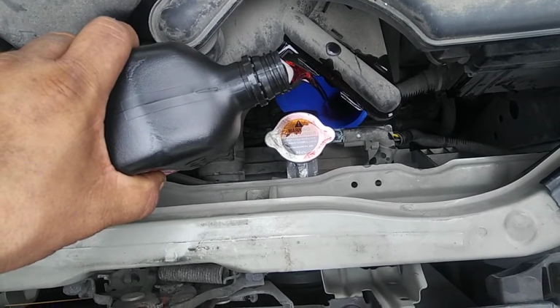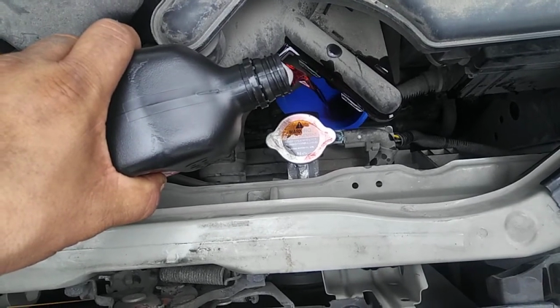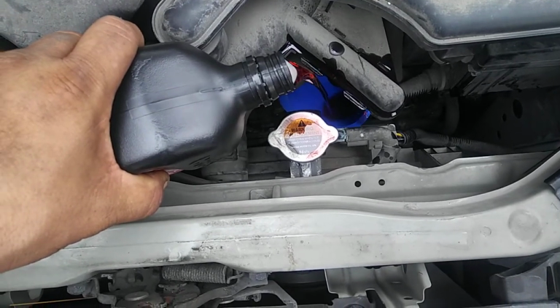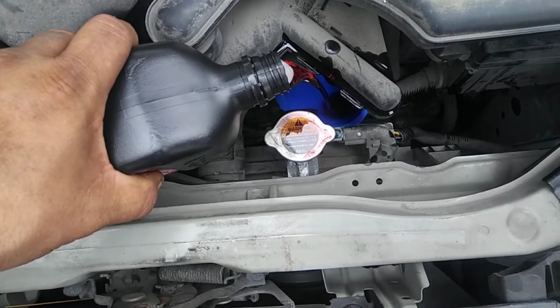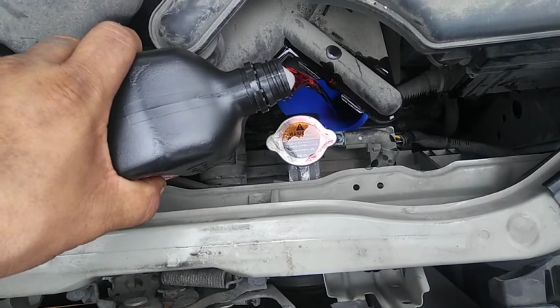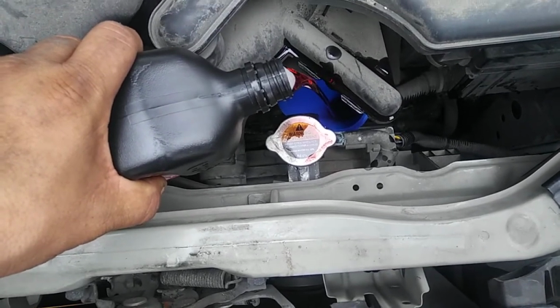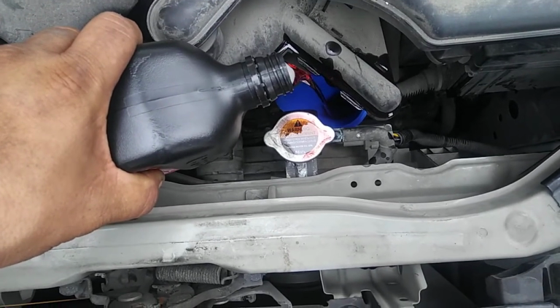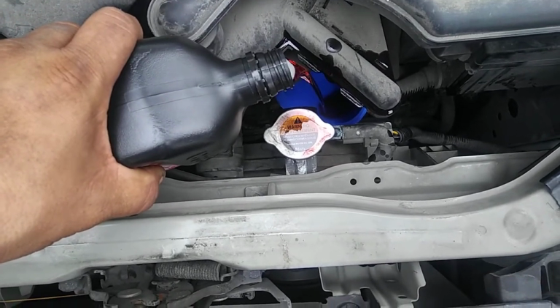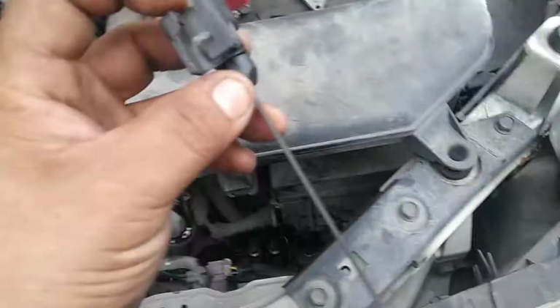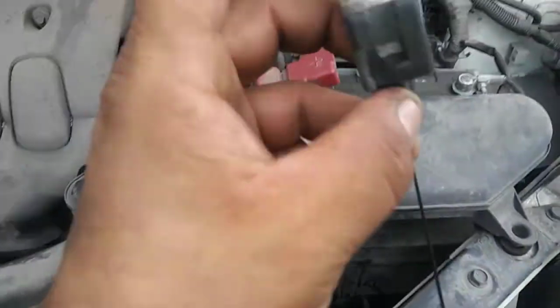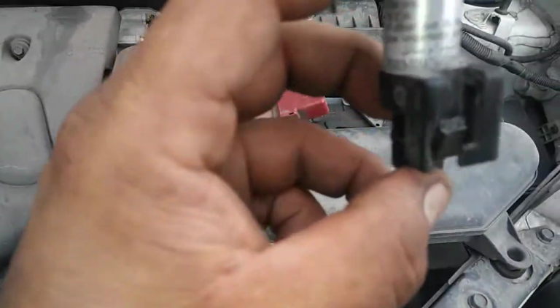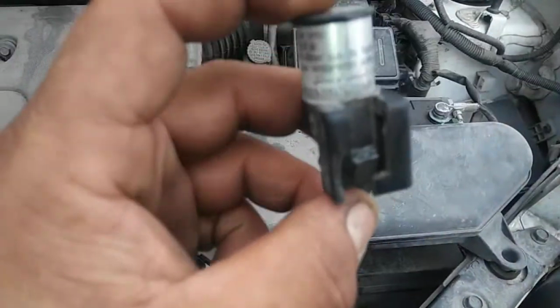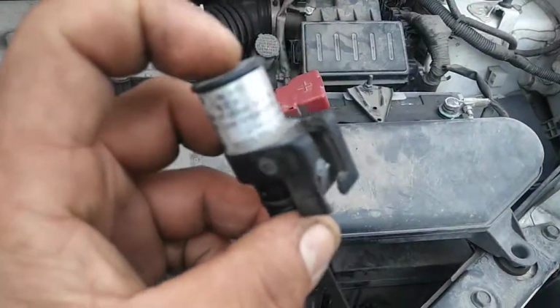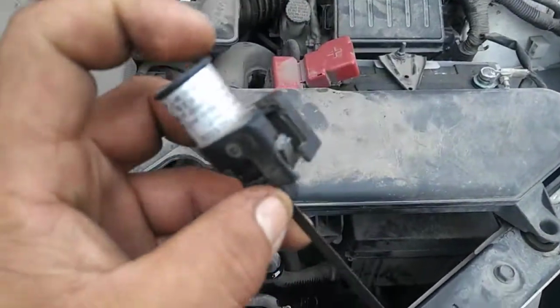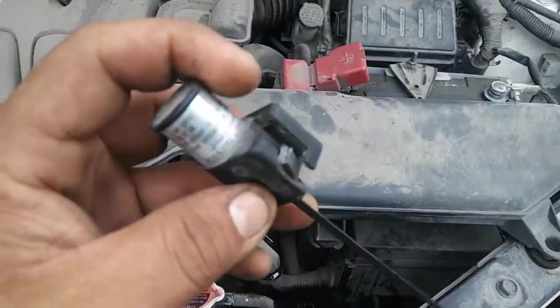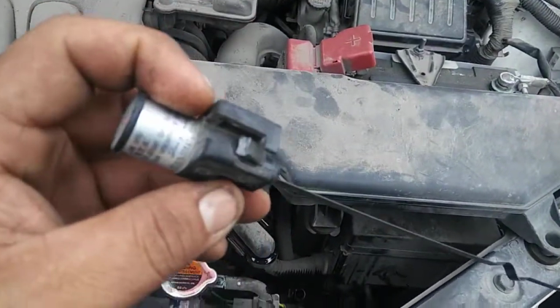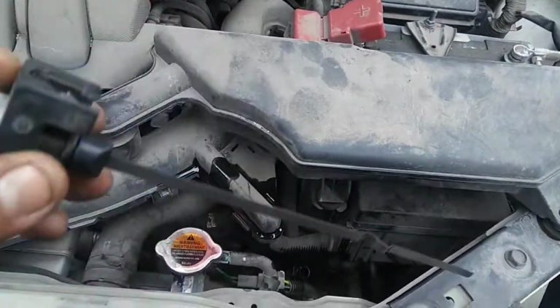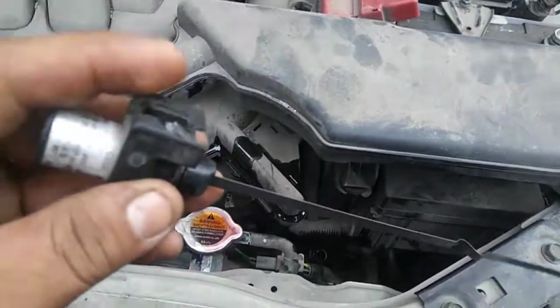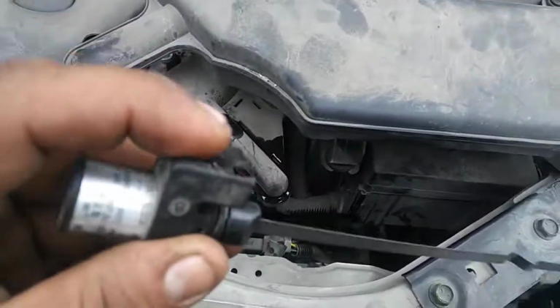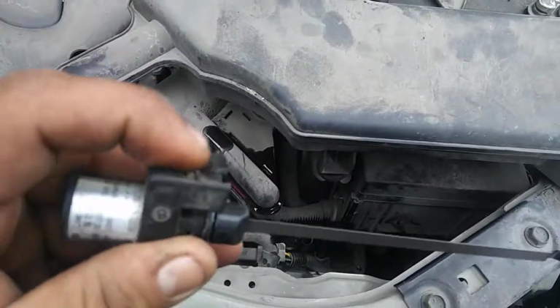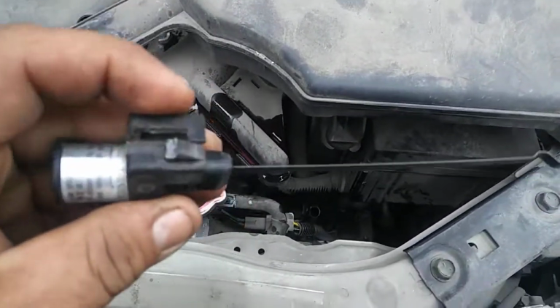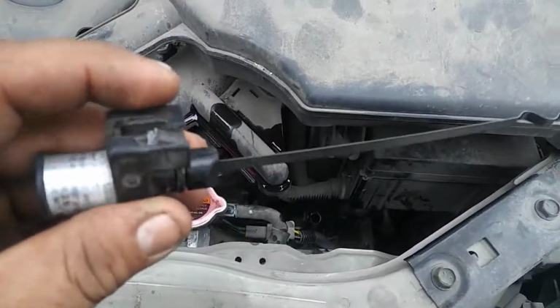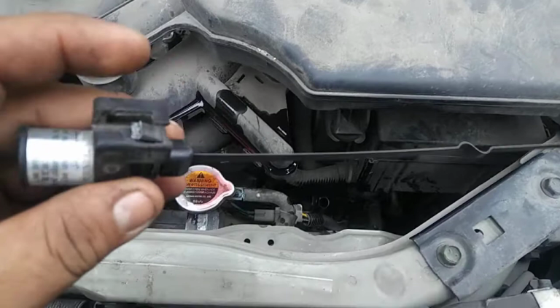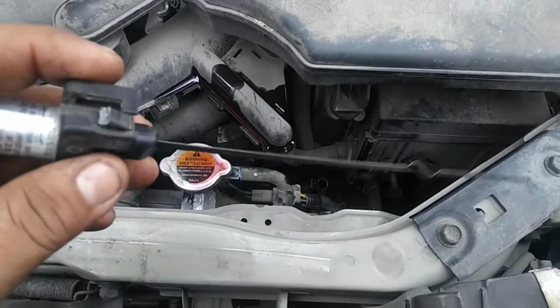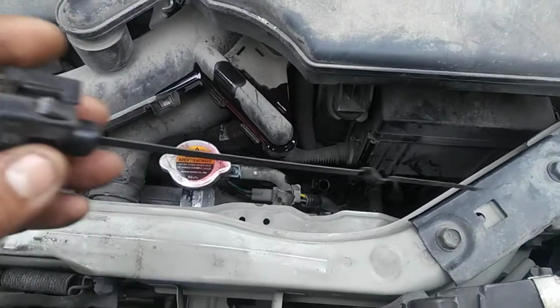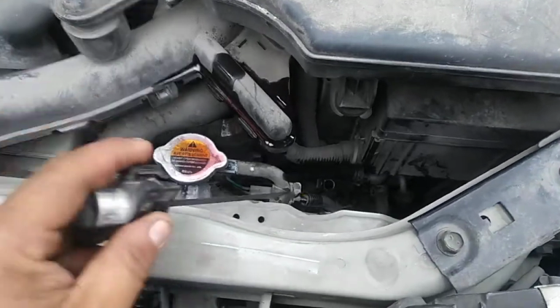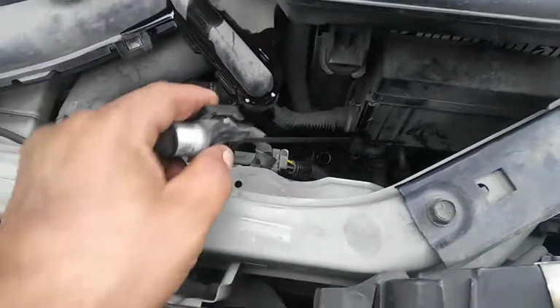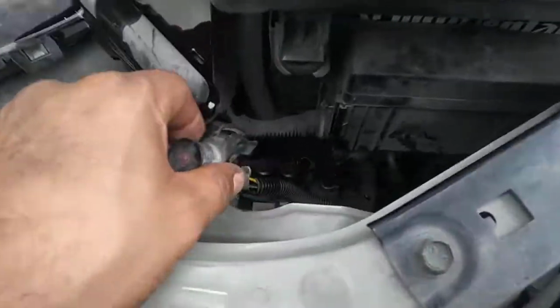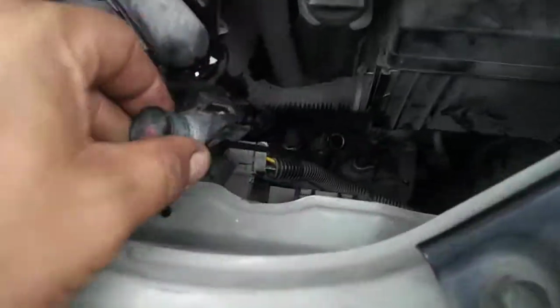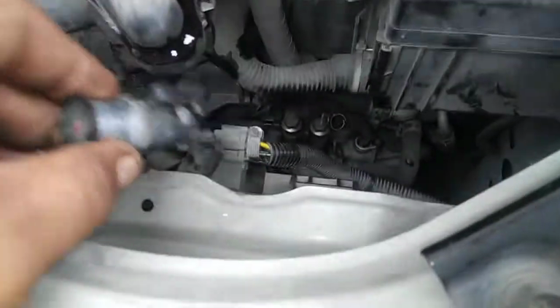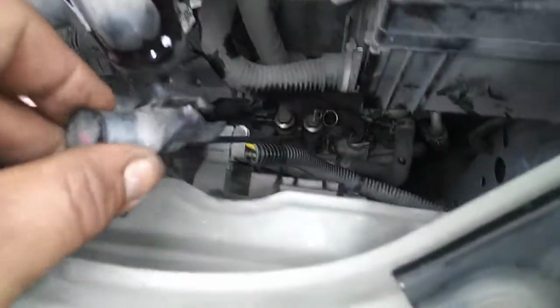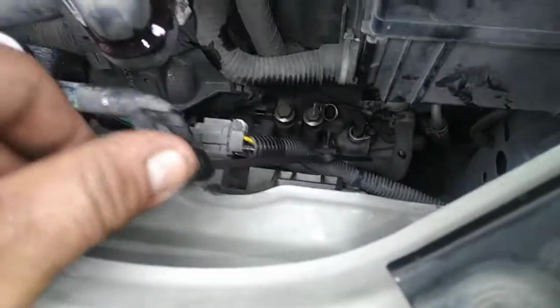We're gonna put in three quarts and then shift through the gears before we take off for about 10 to 15 minutes. When you check the transmission fluid, make sure you have the car on.